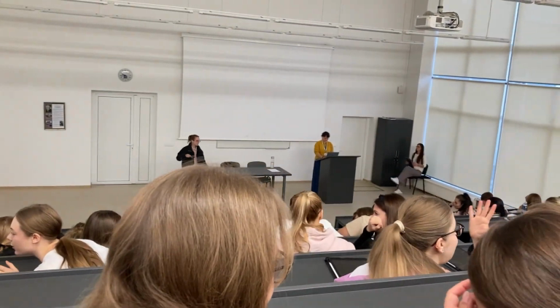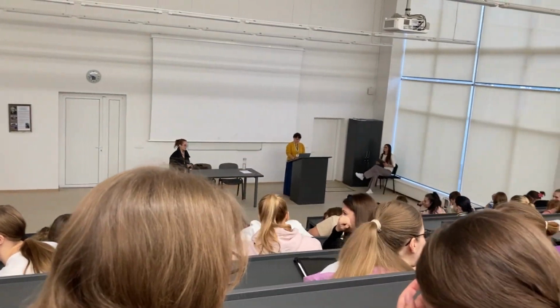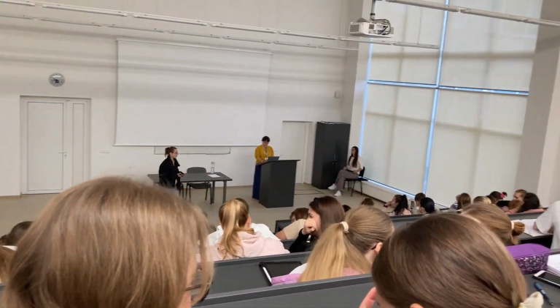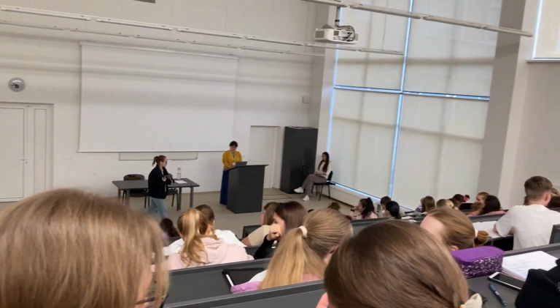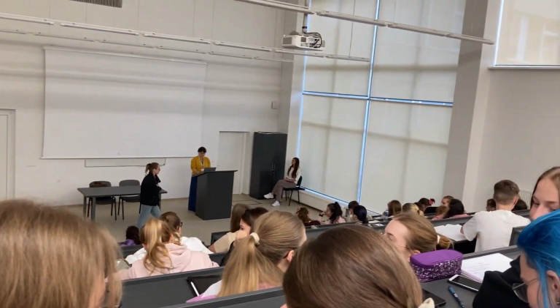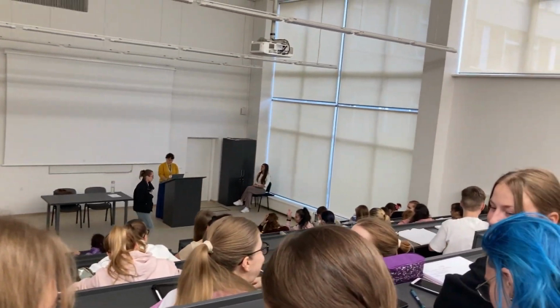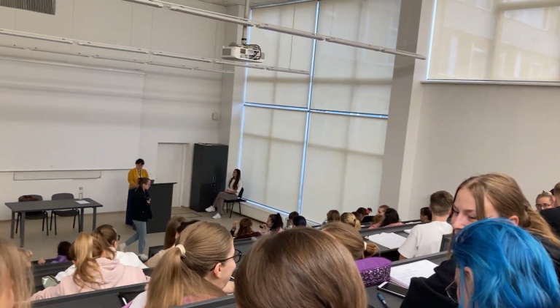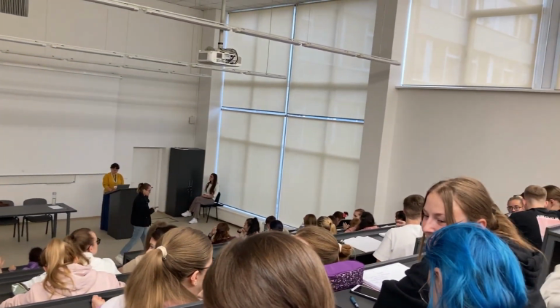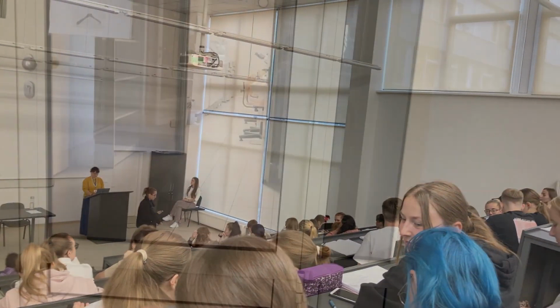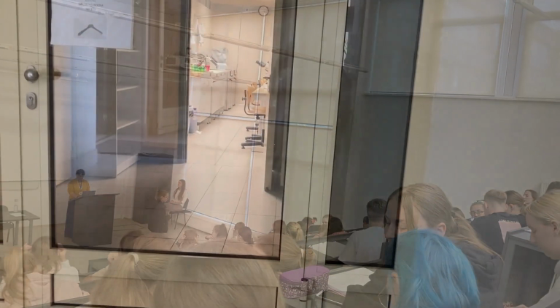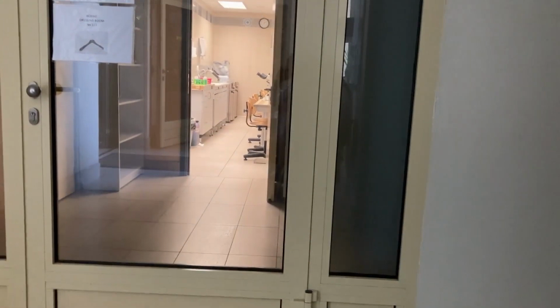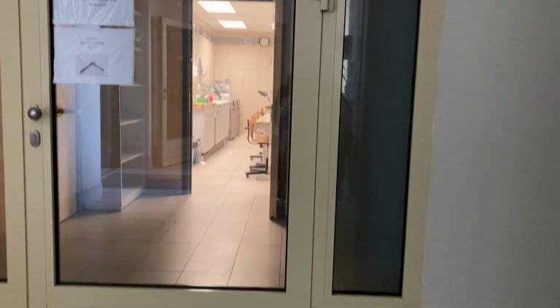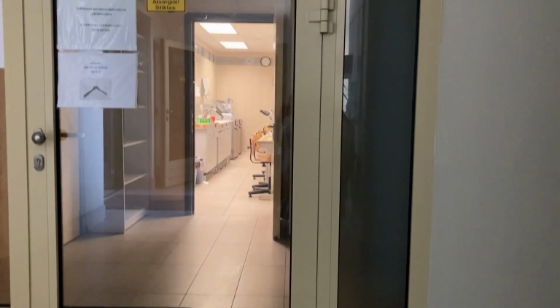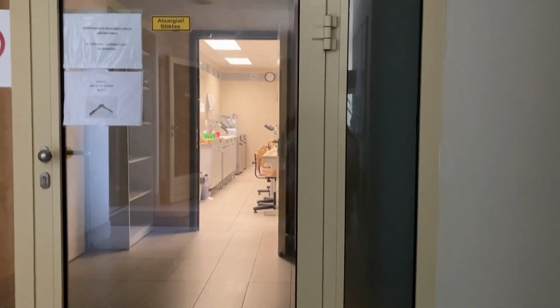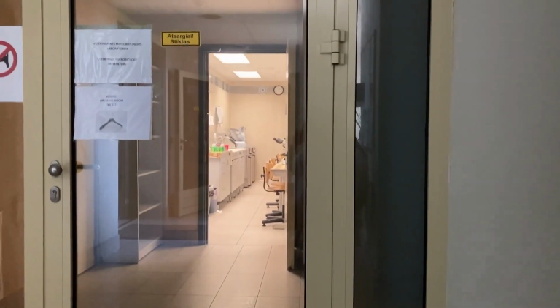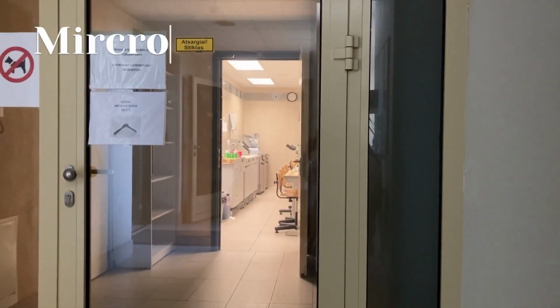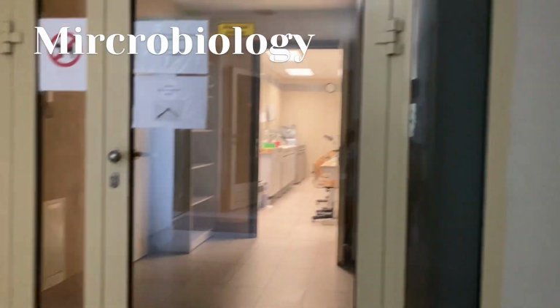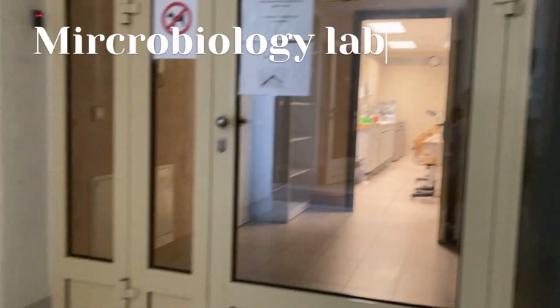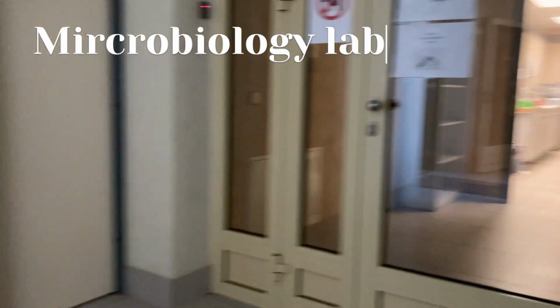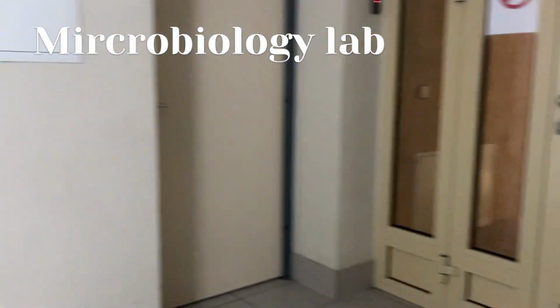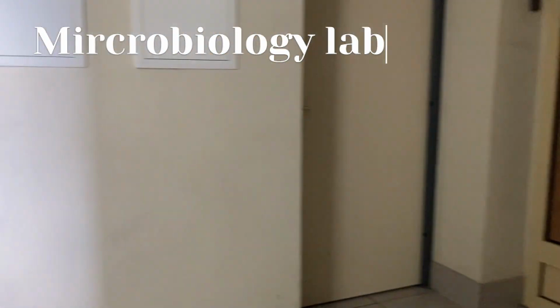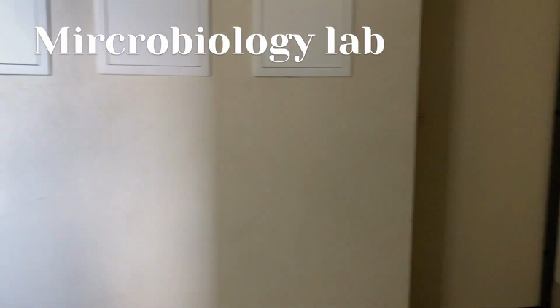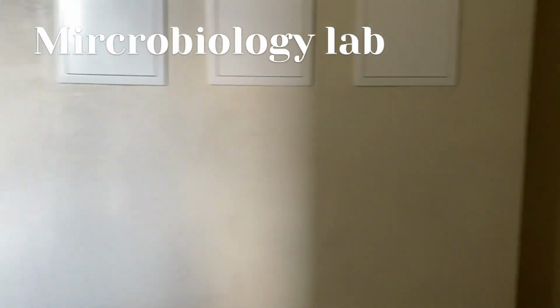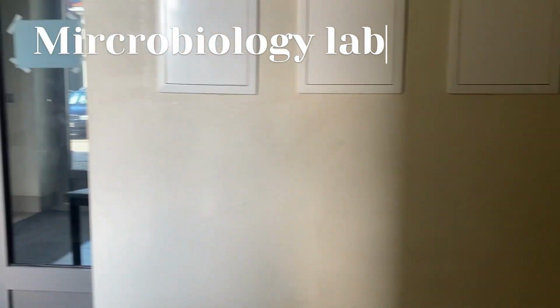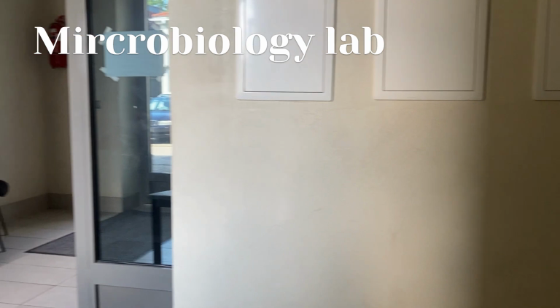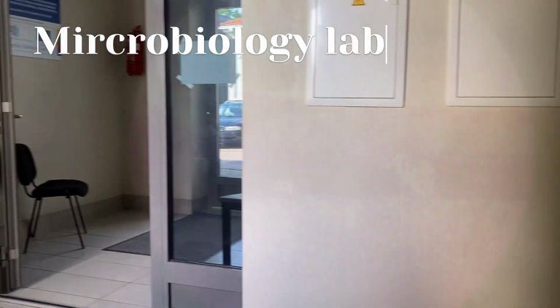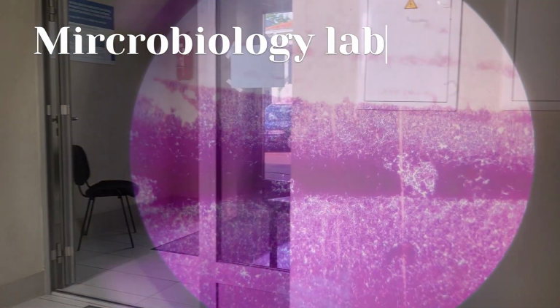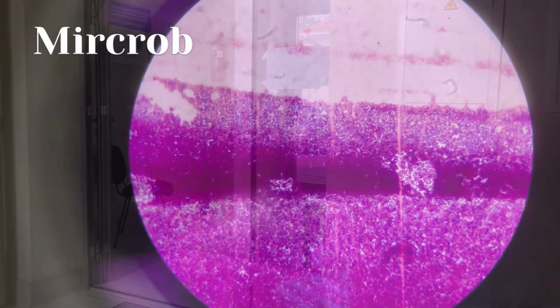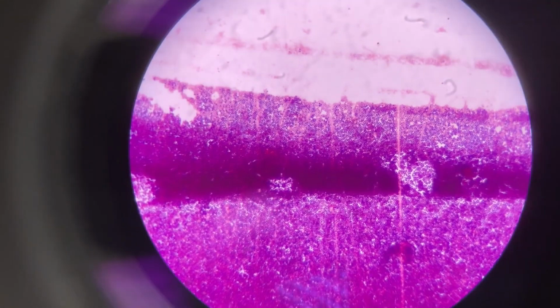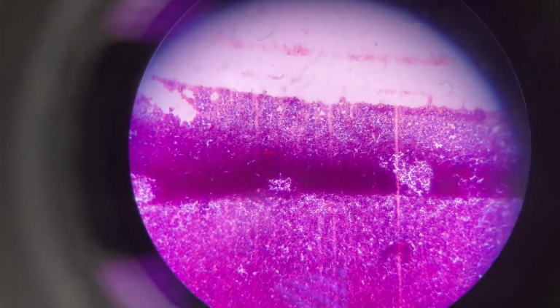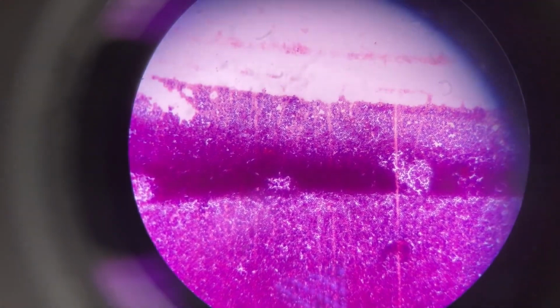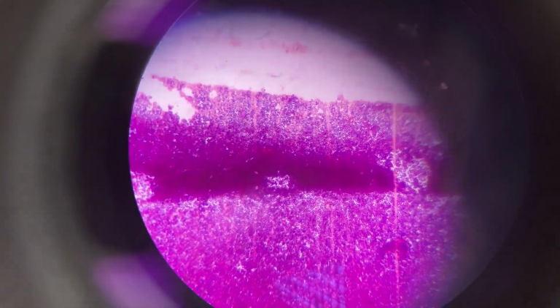We had first lectures, then we had a microbiology lab, which was kind of nice, like going back home. And this is Staphylococcus aureus.